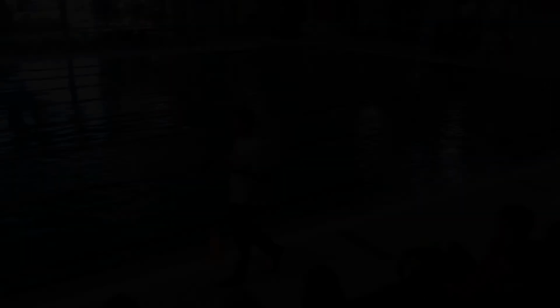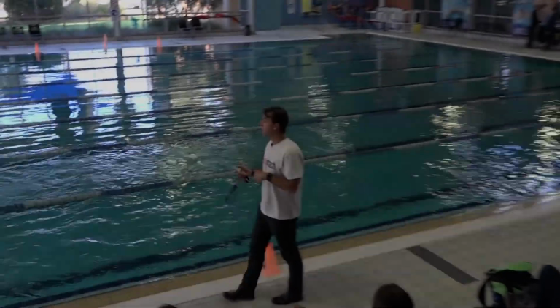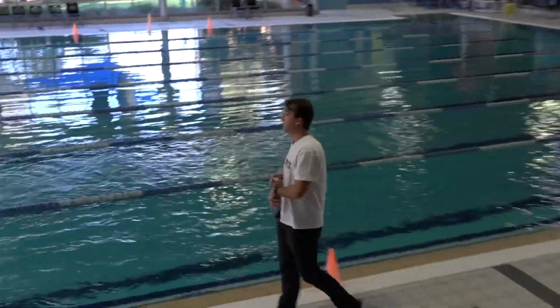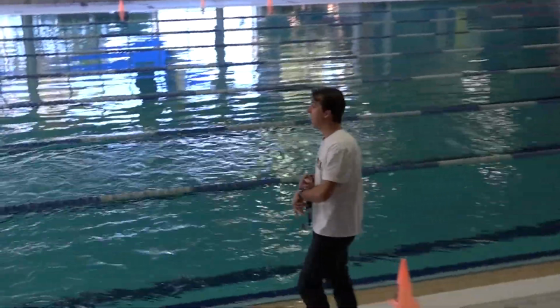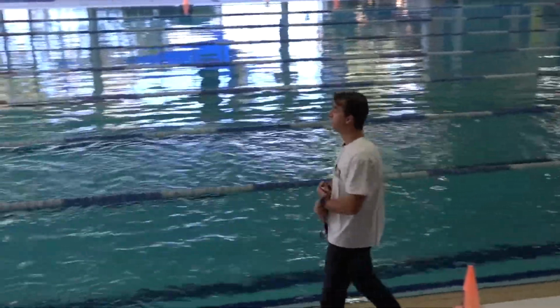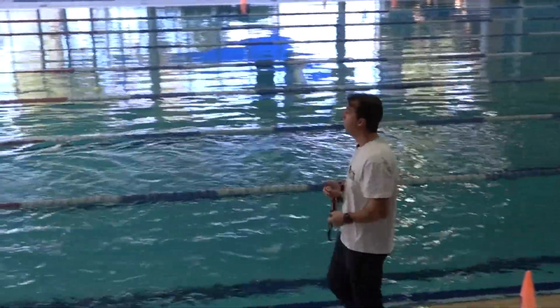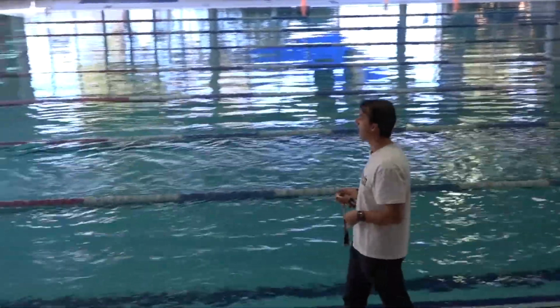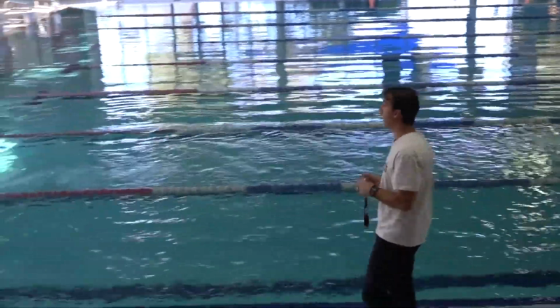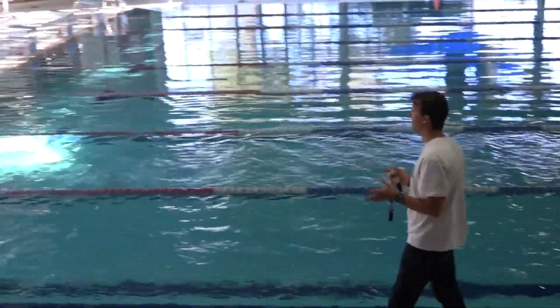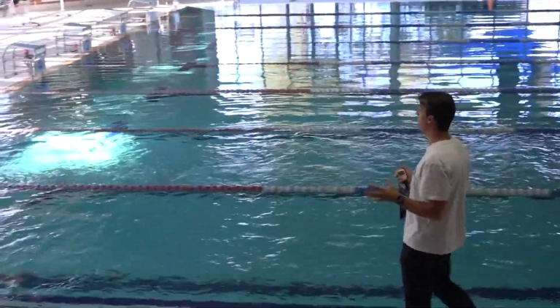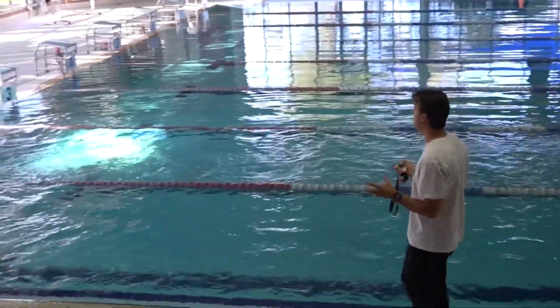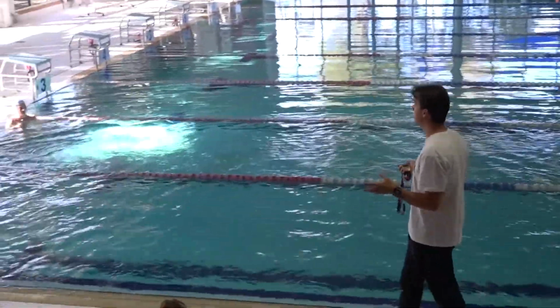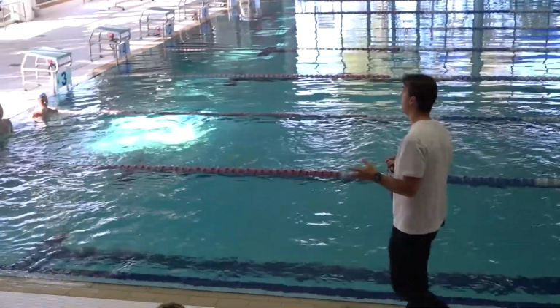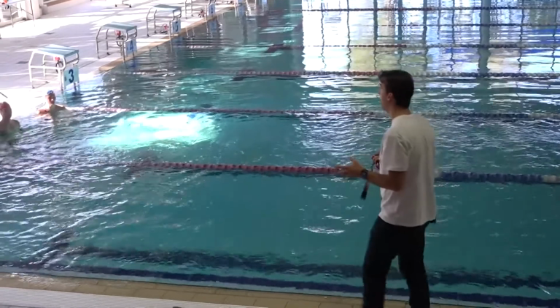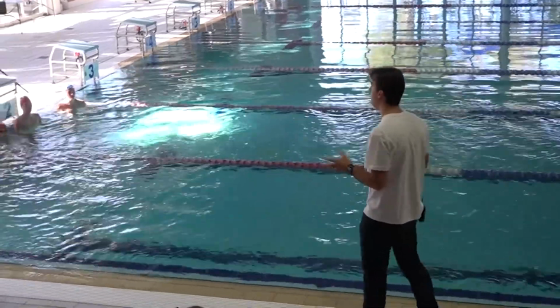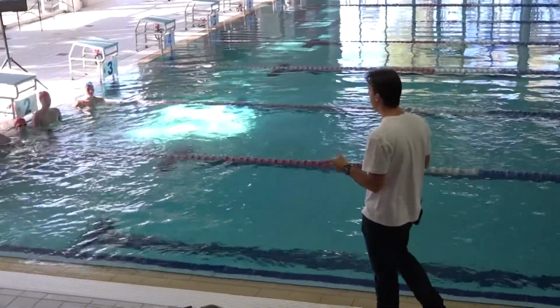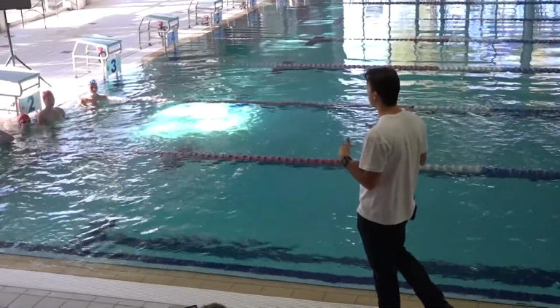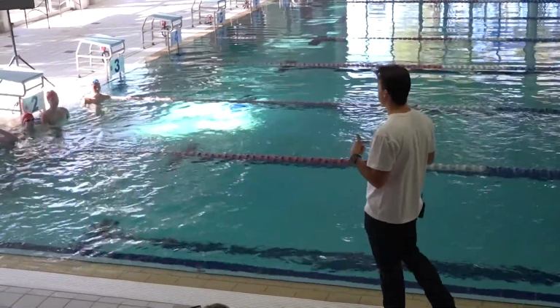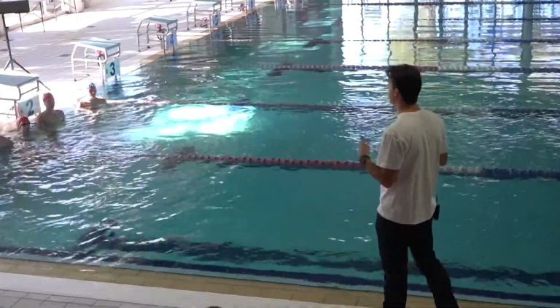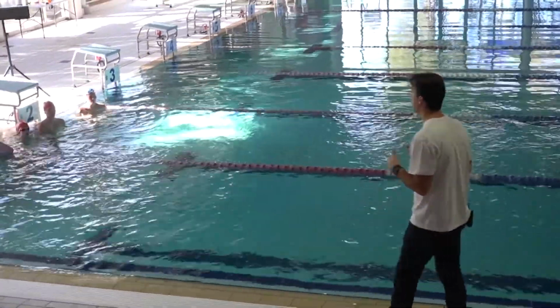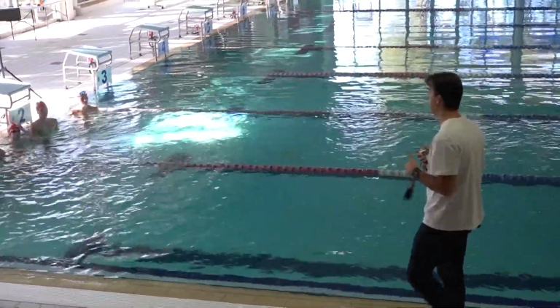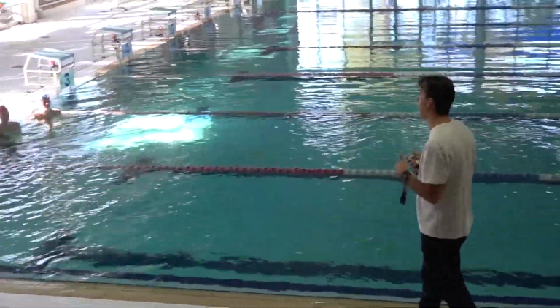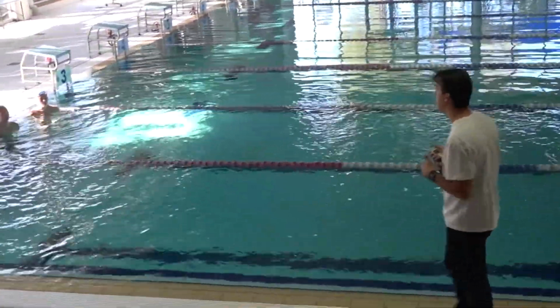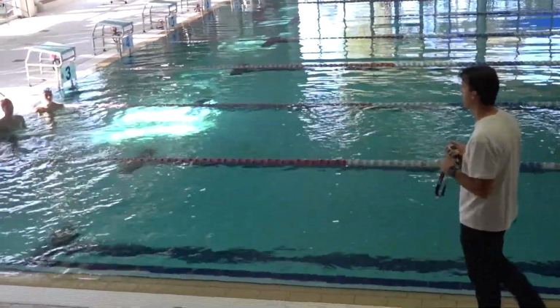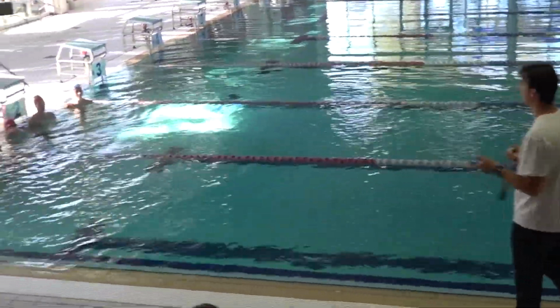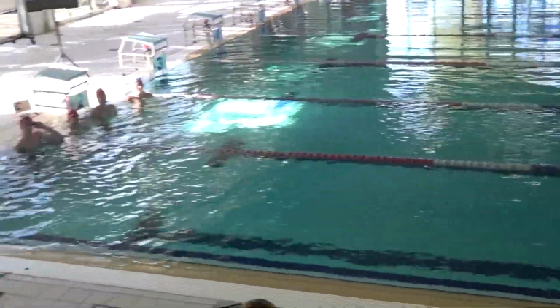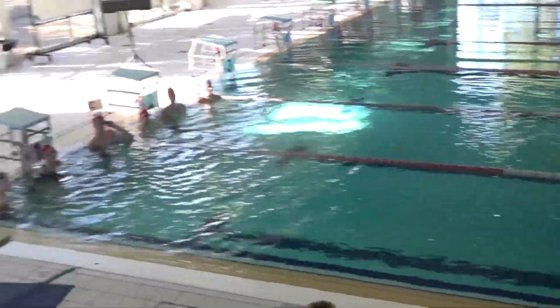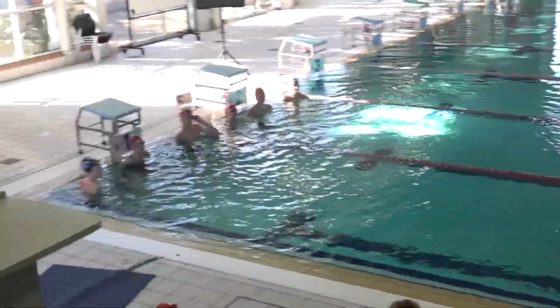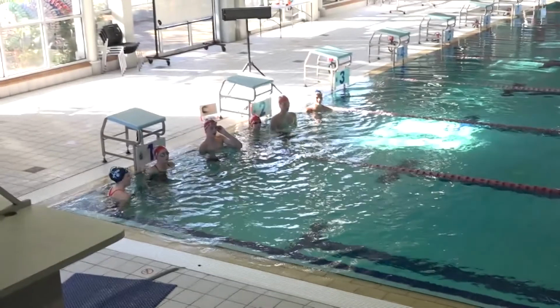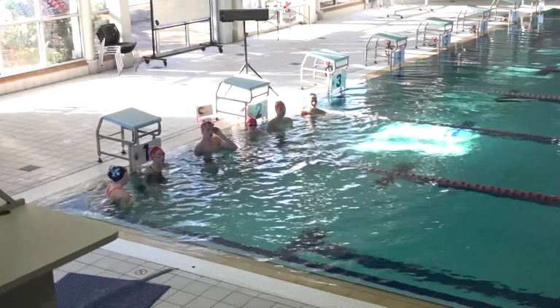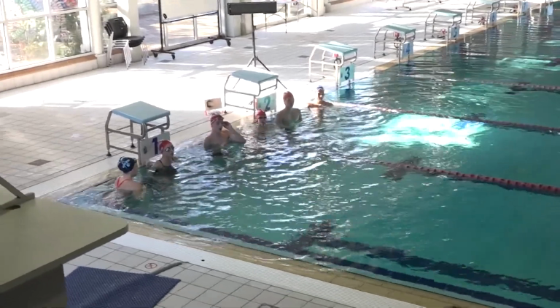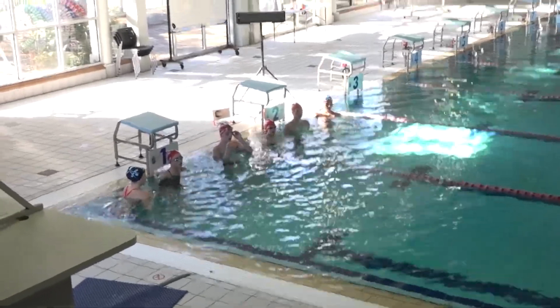We're going to do 50s now. We're going to start on 50 seconds, but each repetition is going to drop by three seconds. So the next one's going to be 47, the next one's going to be 43.